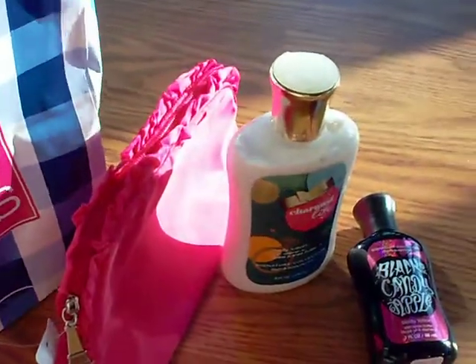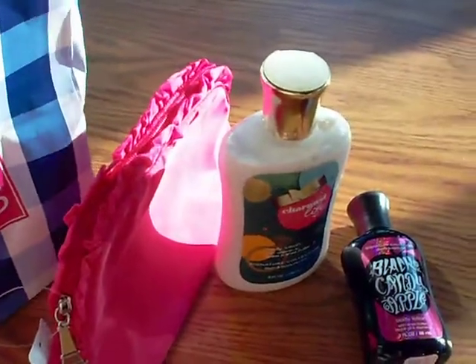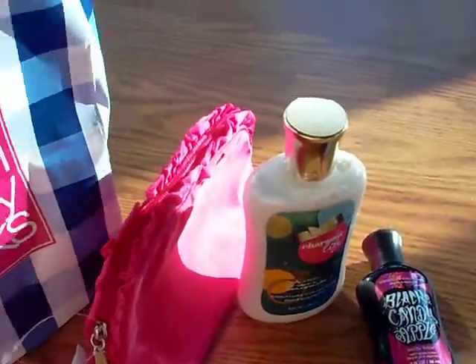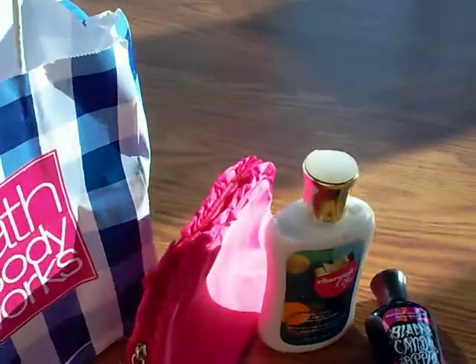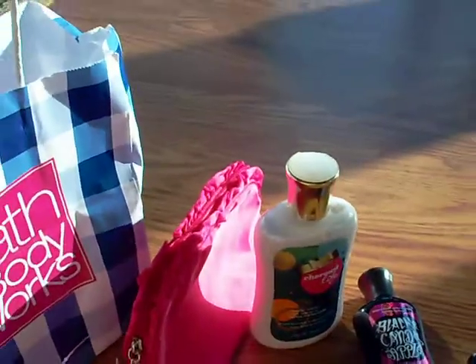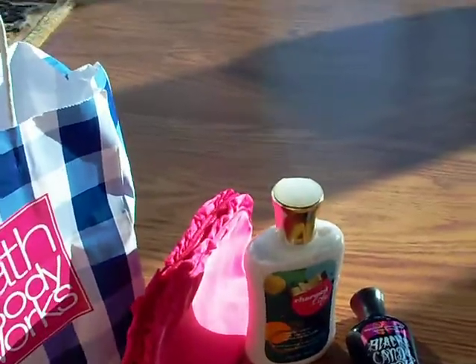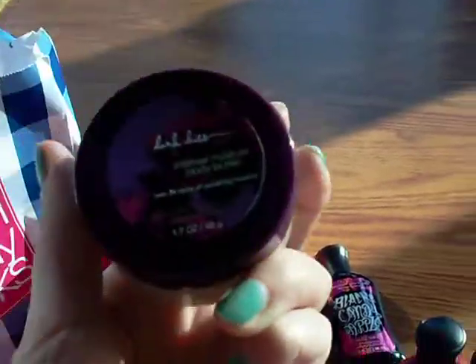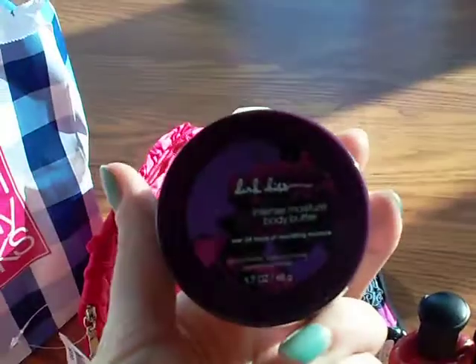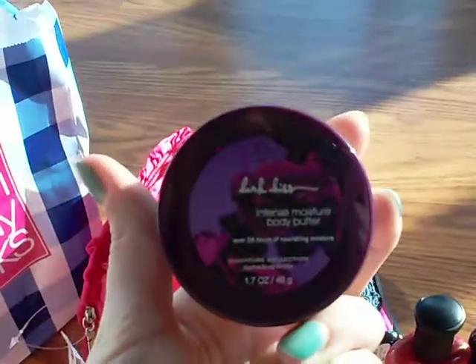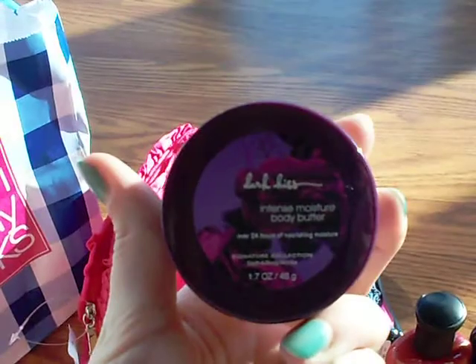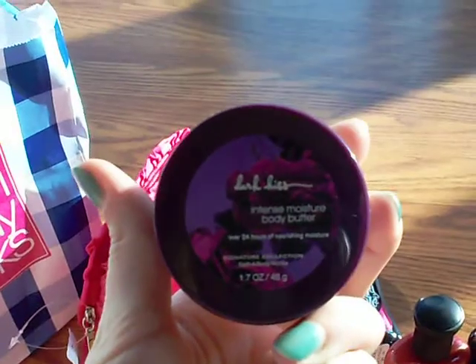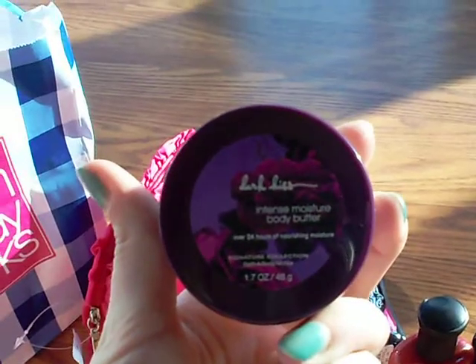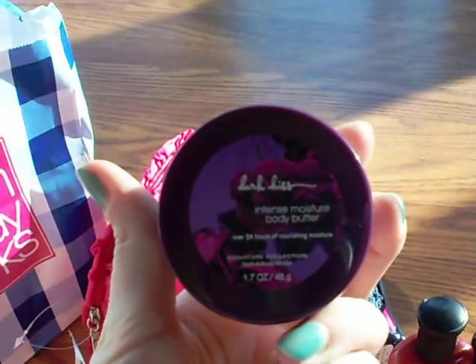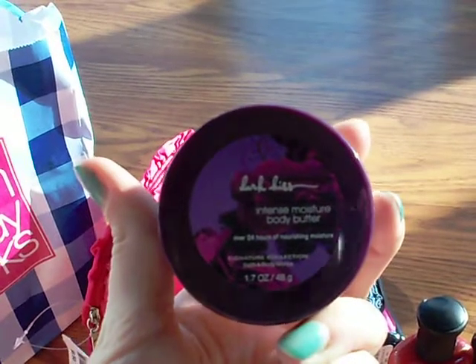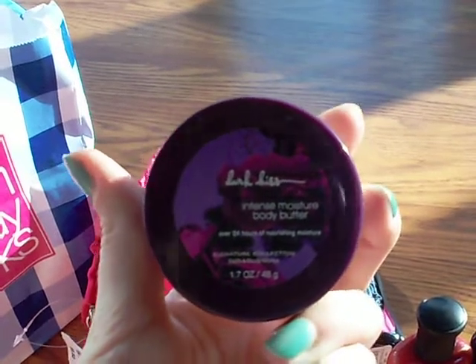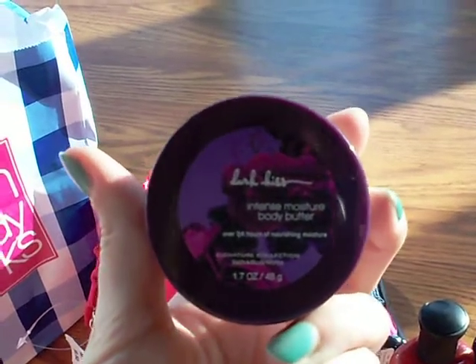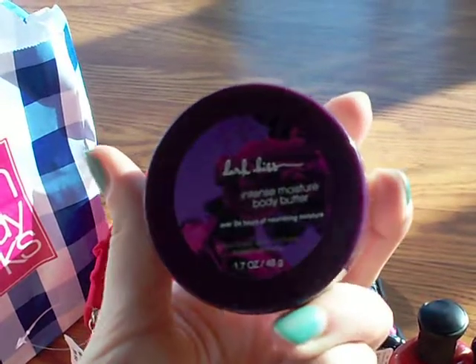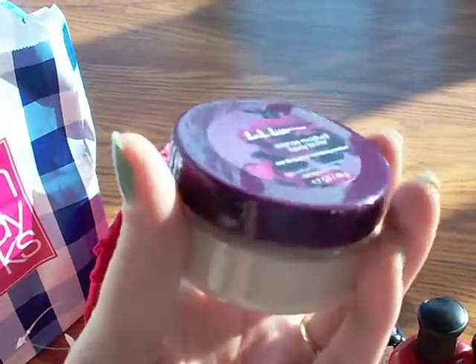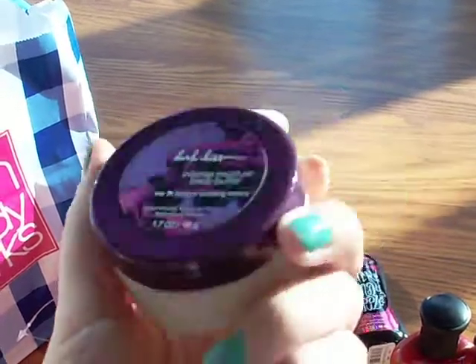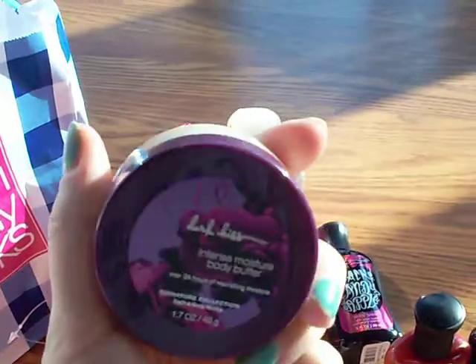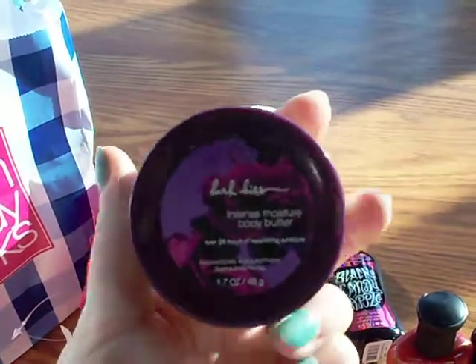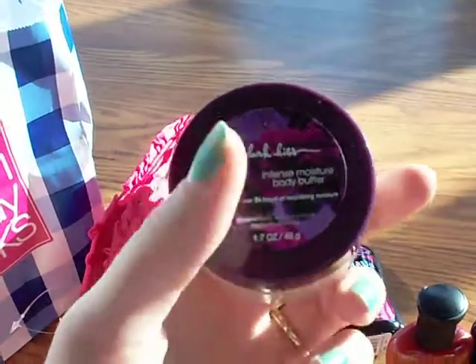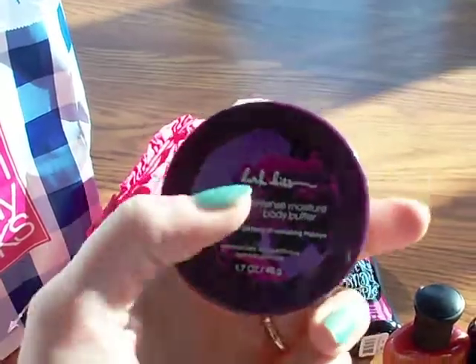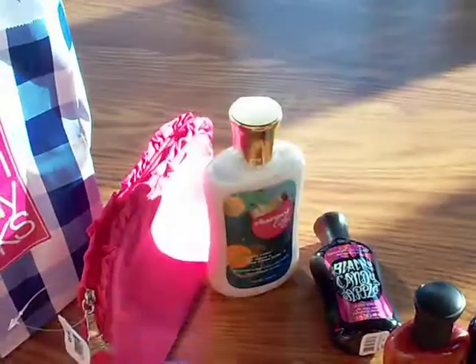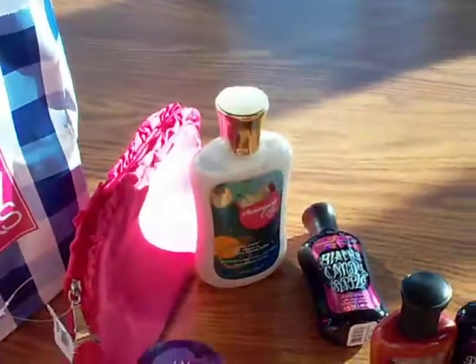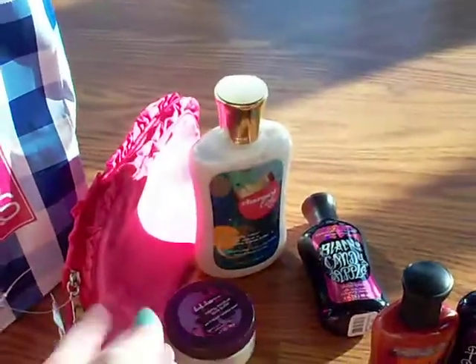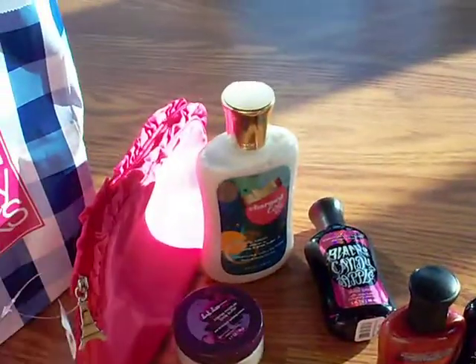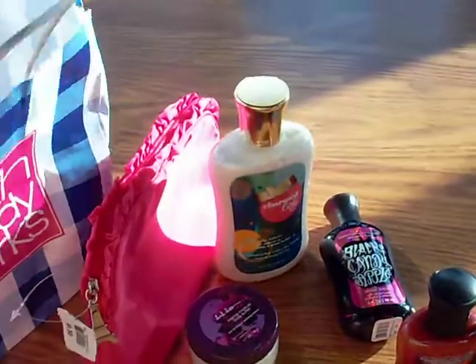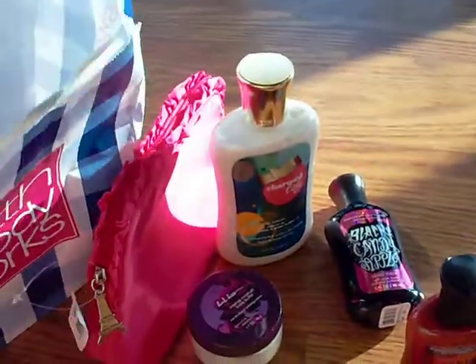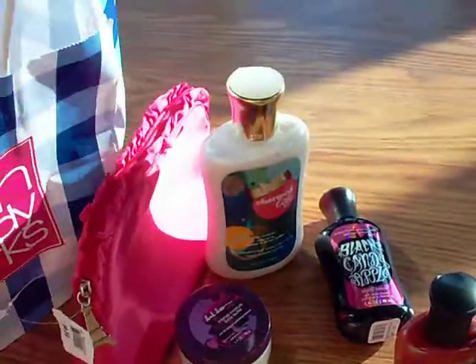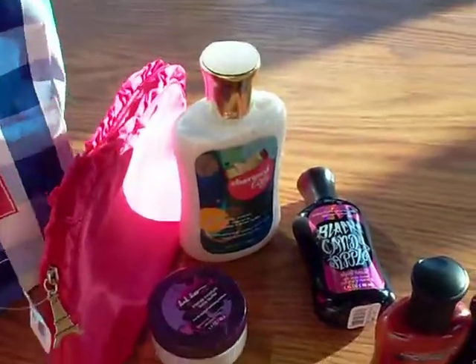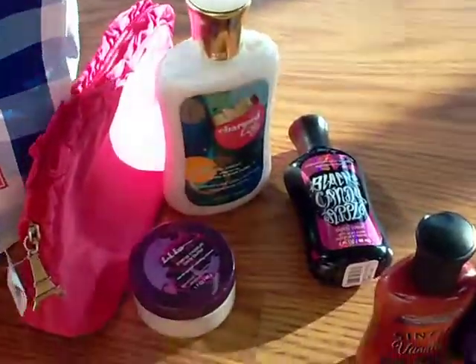To get that, the signature item I bought was this travel body butter in Dark Kiss, because I don't have any of the travel body butters and I don't have one in Dark Kiss. And I love Dark Kiss.